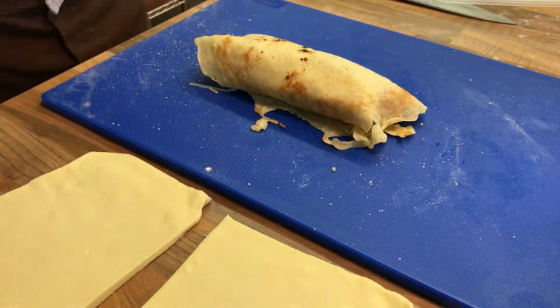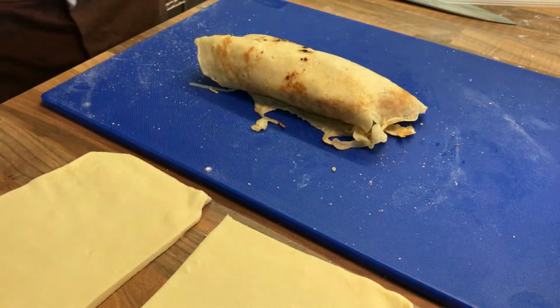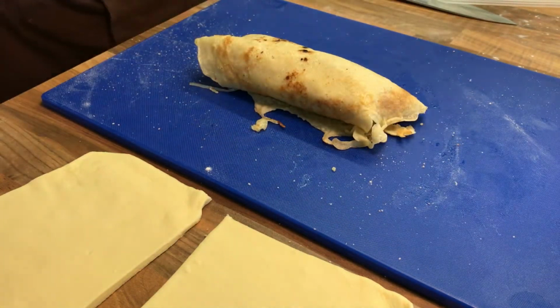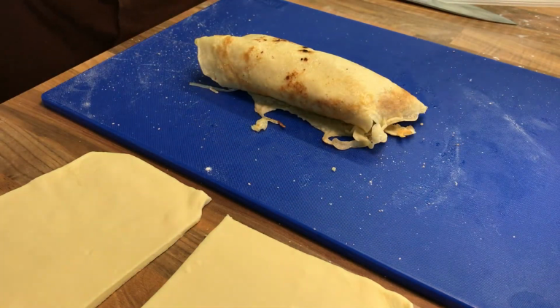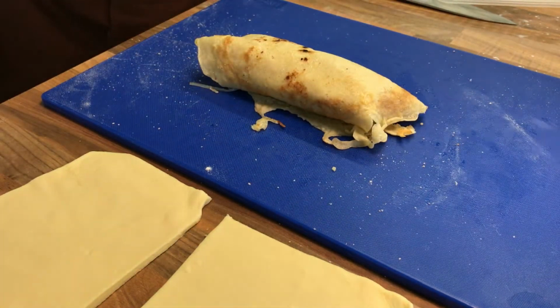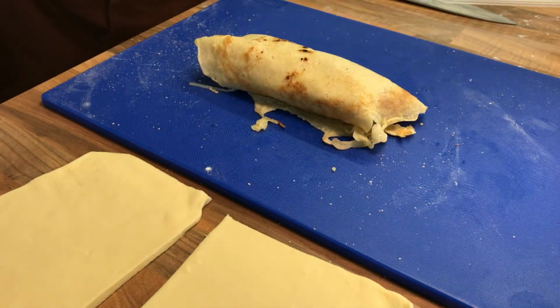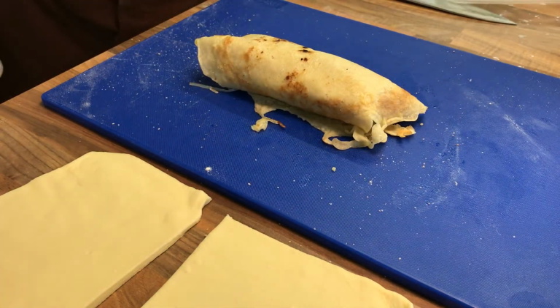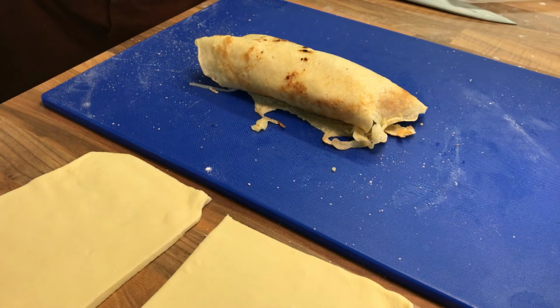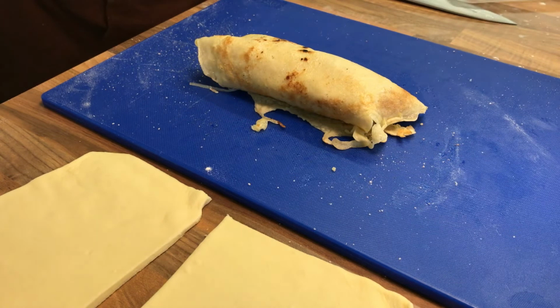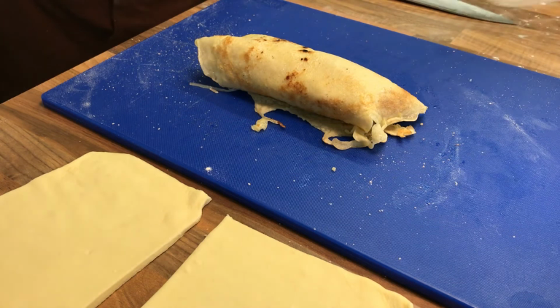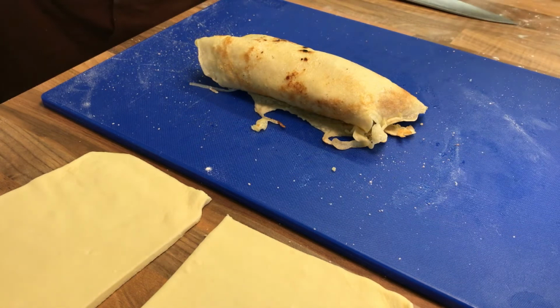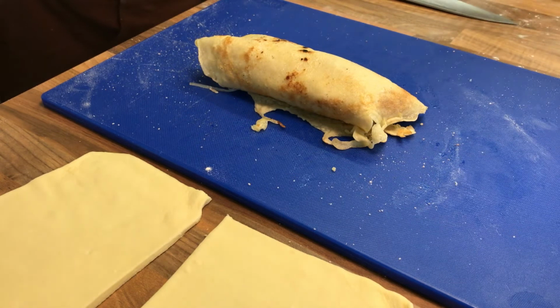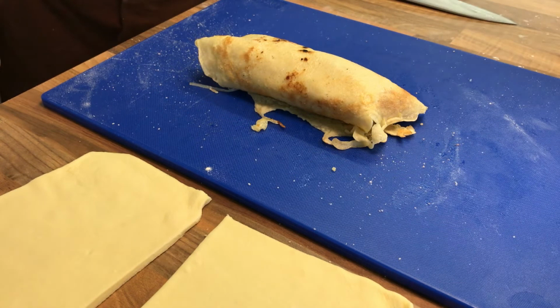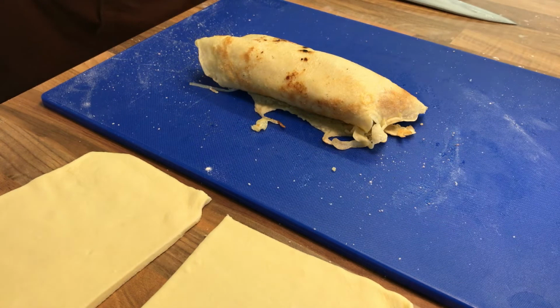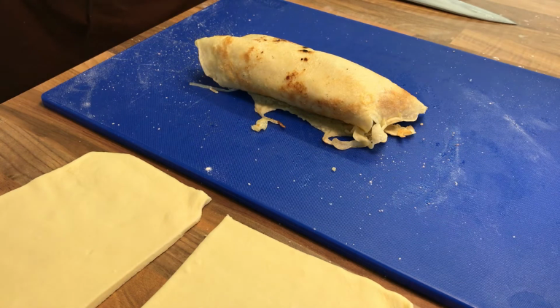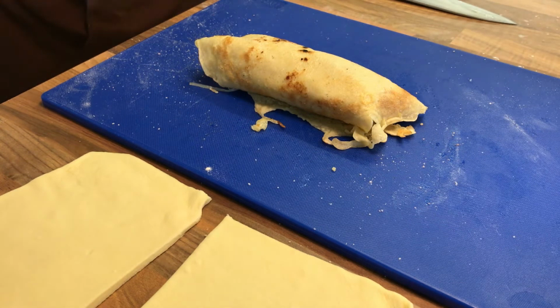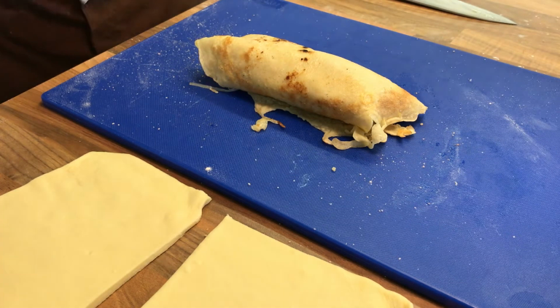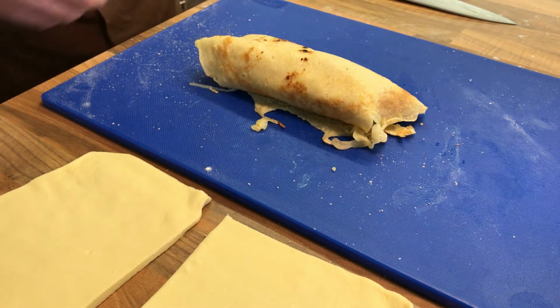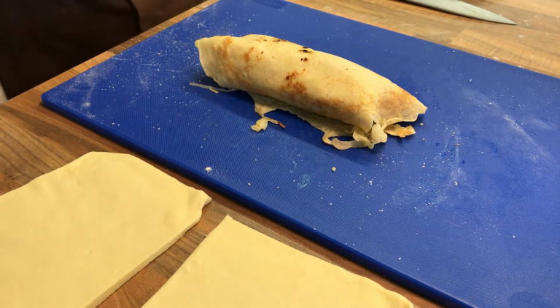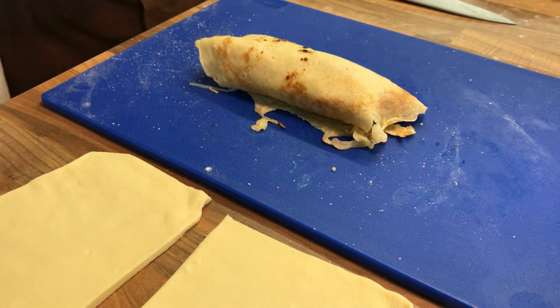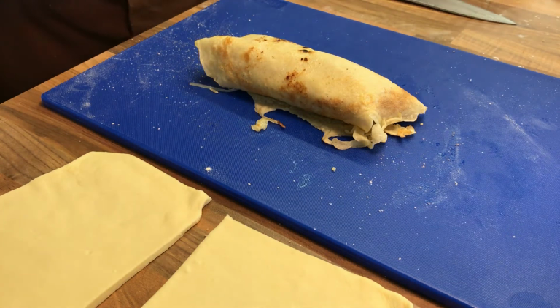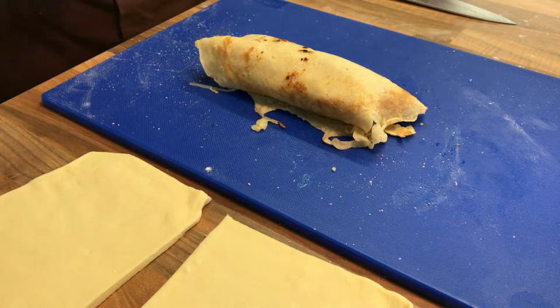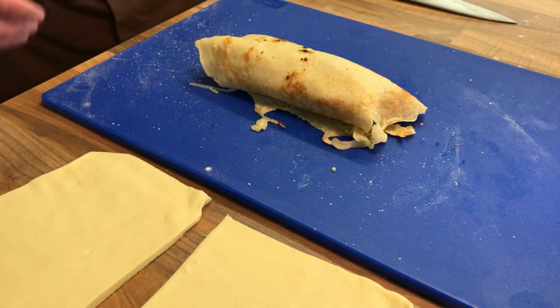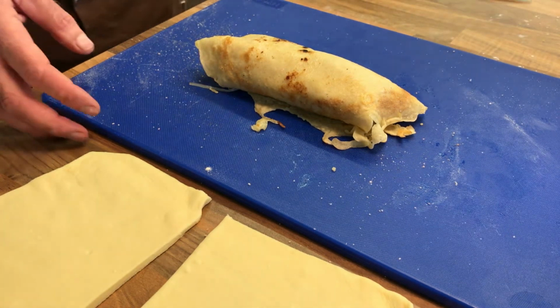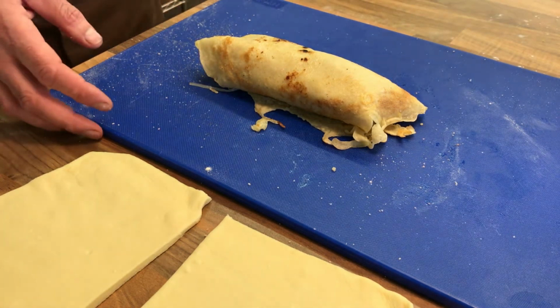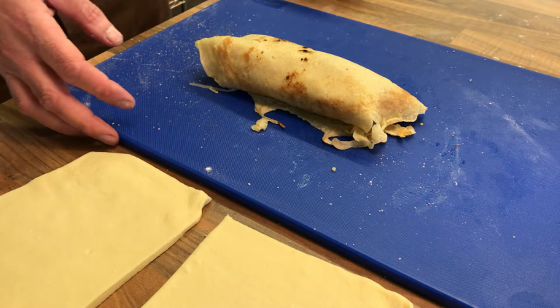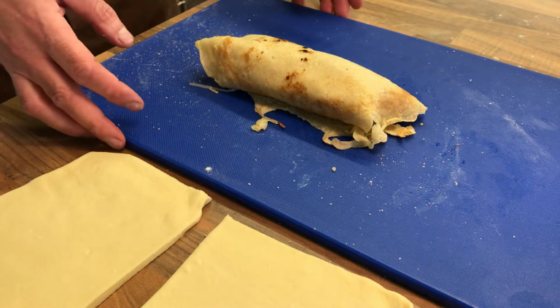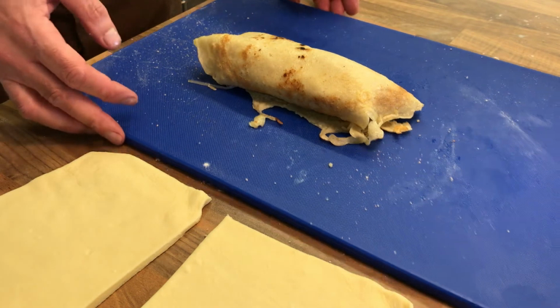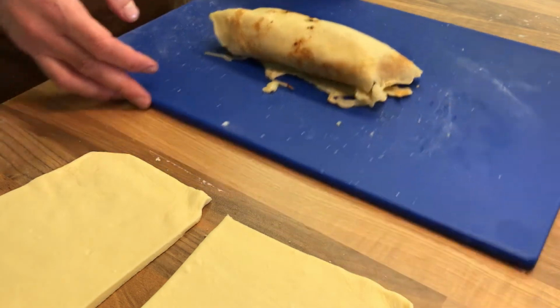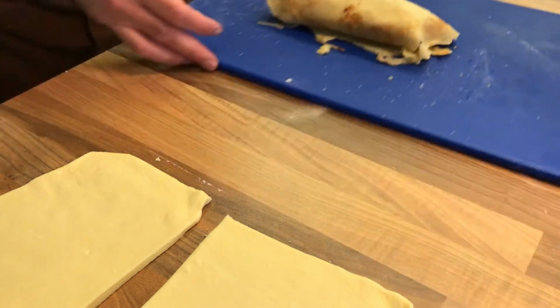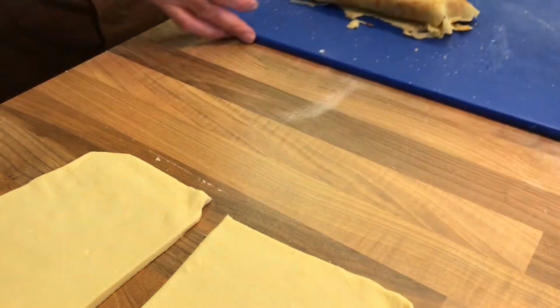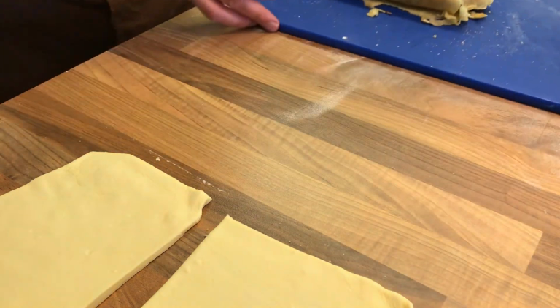The idea here is that the pancake is going to stop steam from coming out so much from the fish as it bakes in the oven.